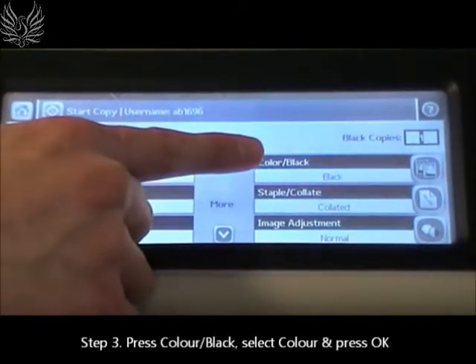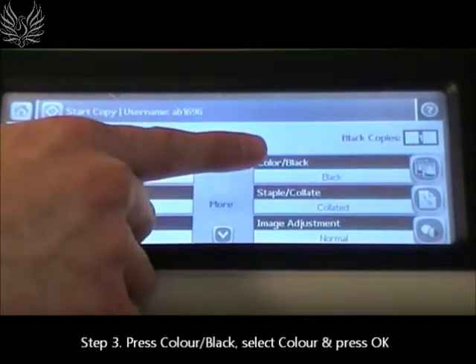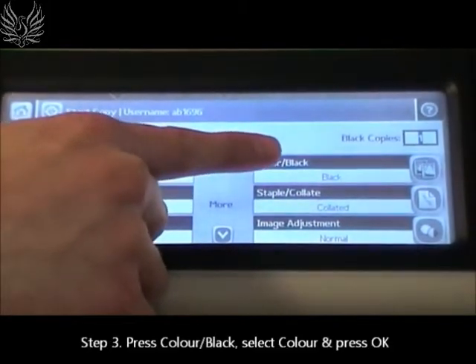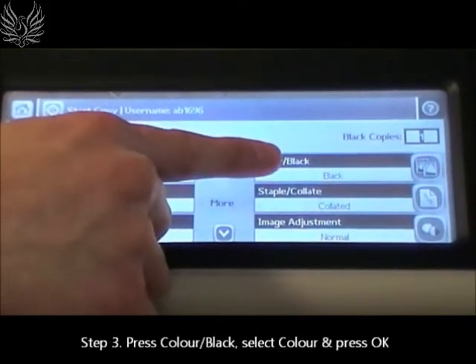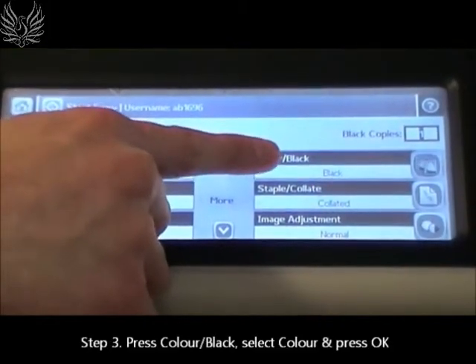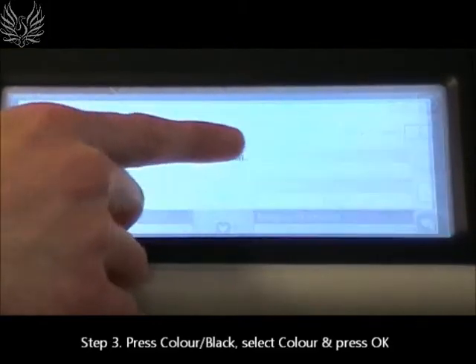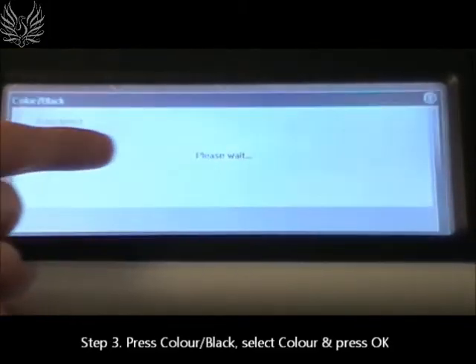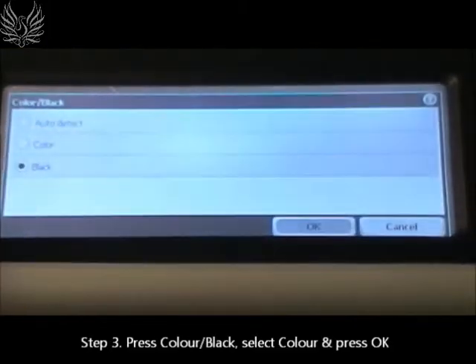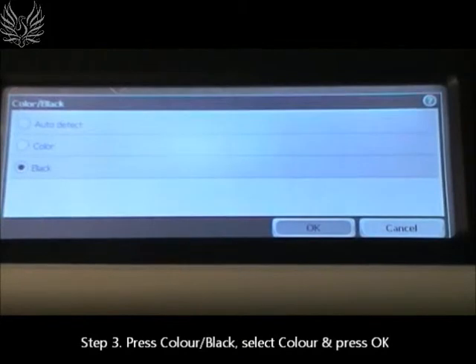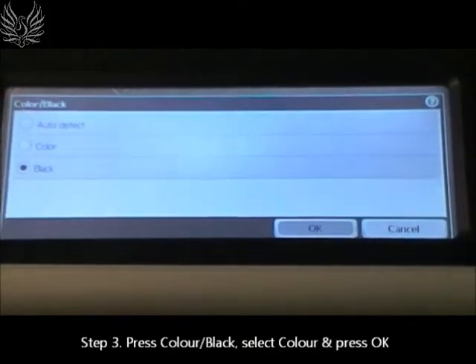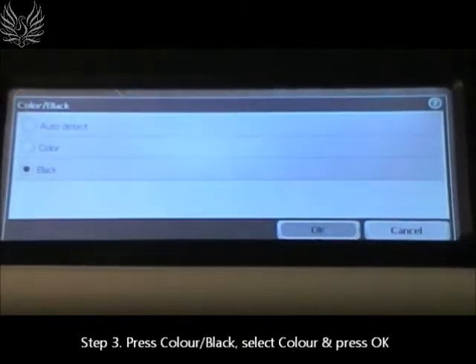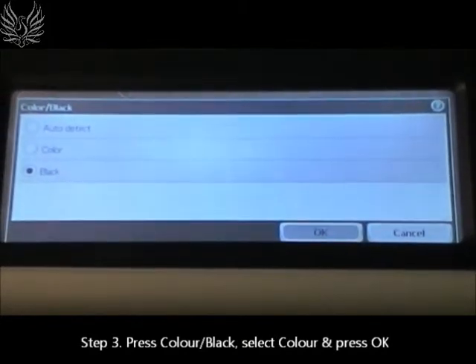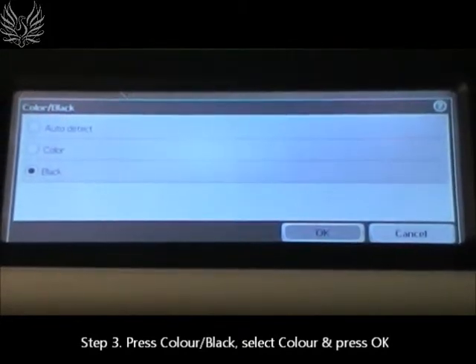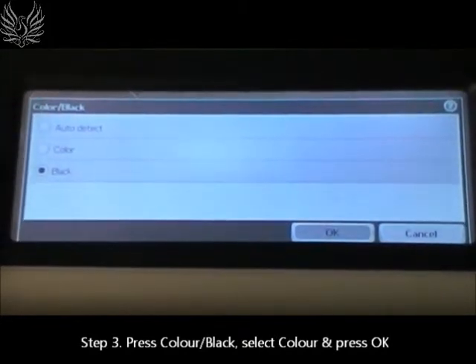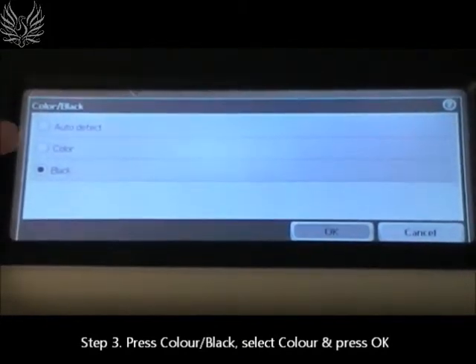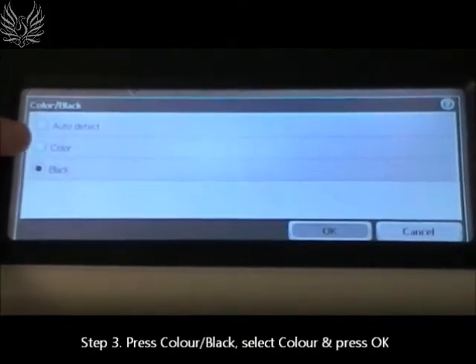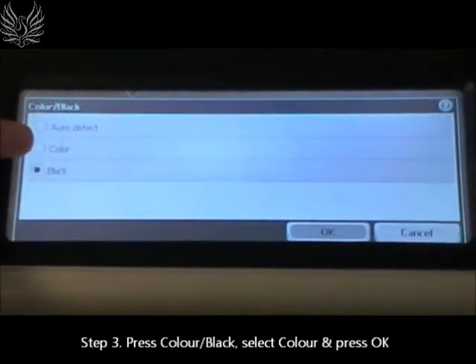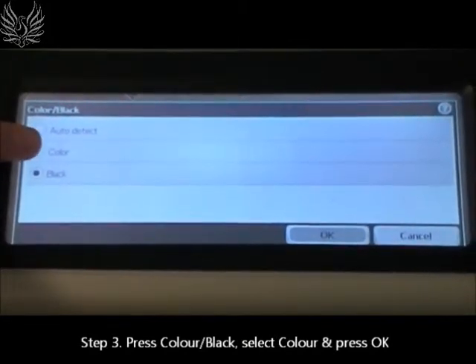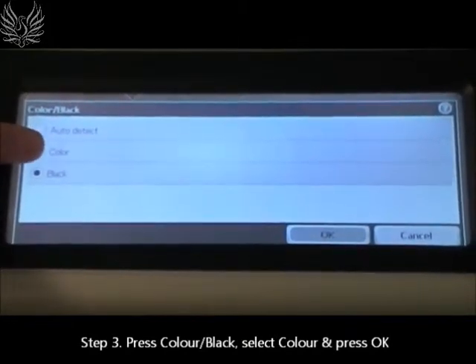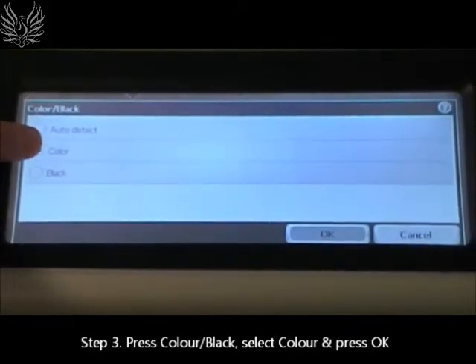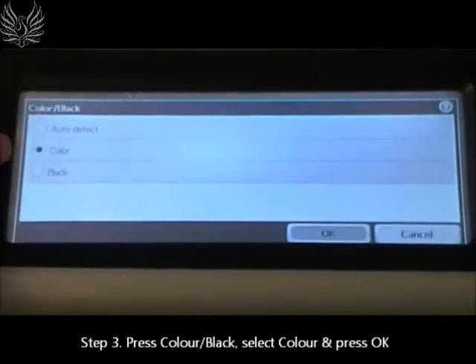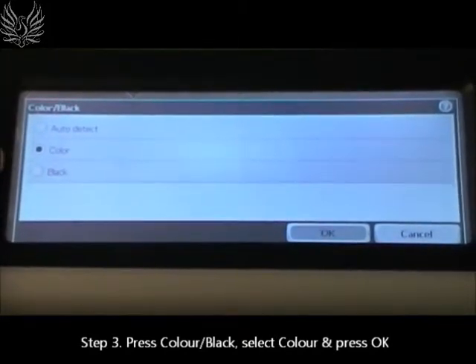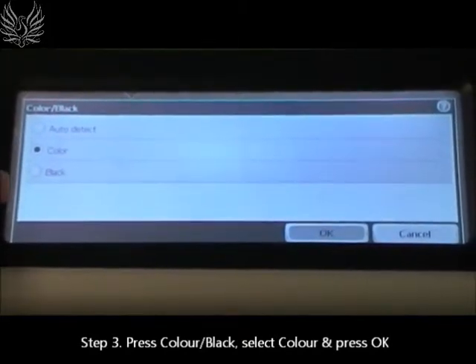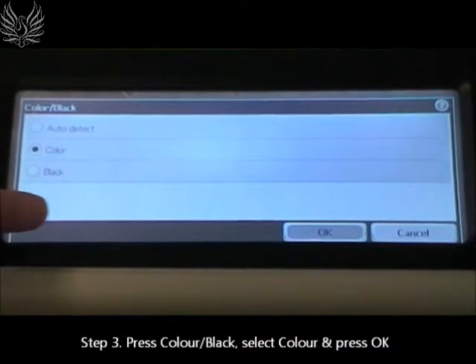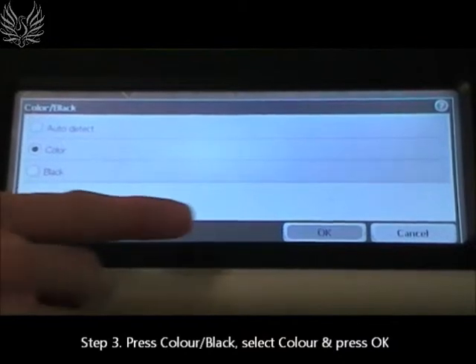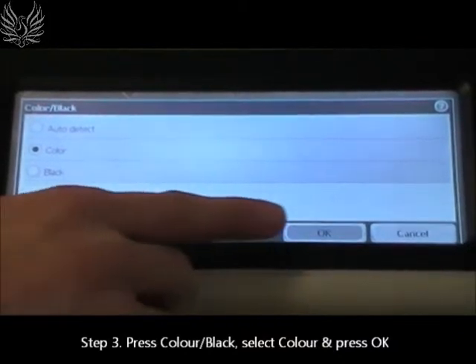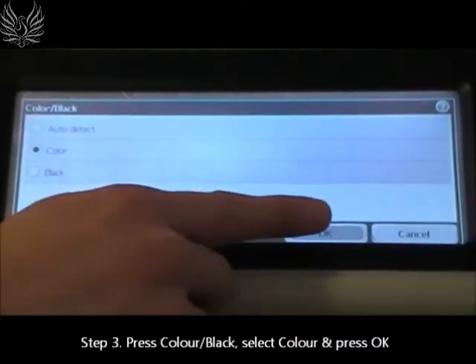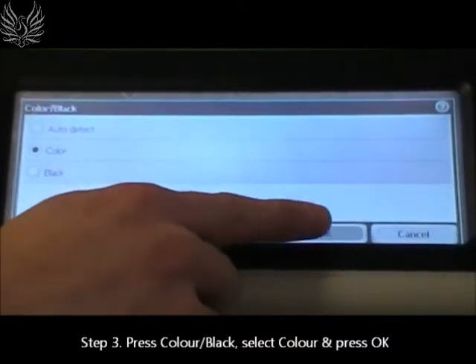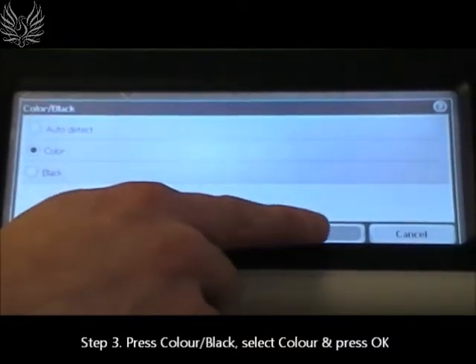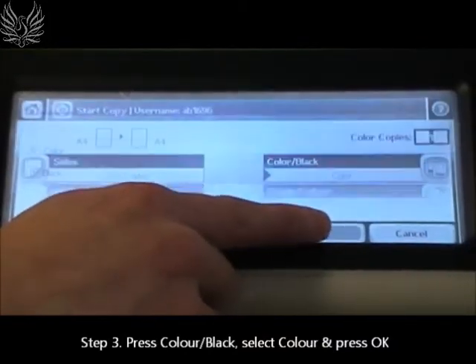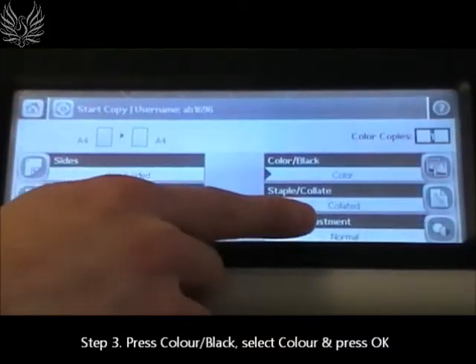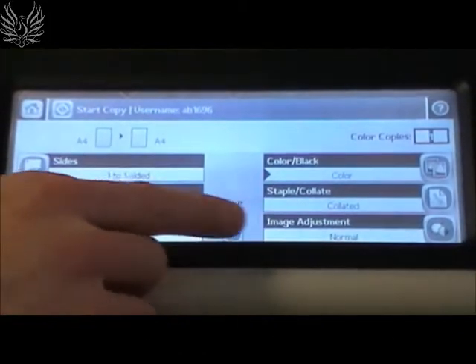If you wish to photocopy a color document, press color or black on the touch screen. Select color, then press OK.